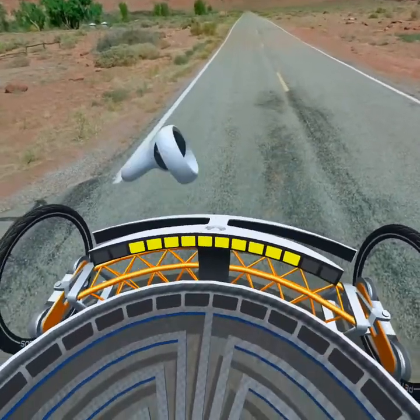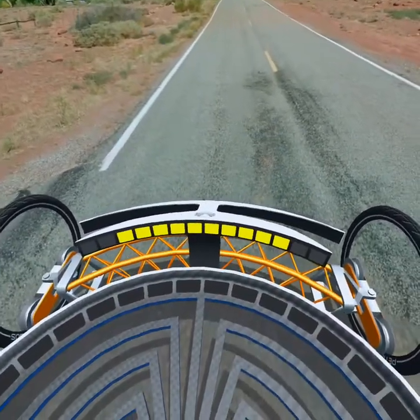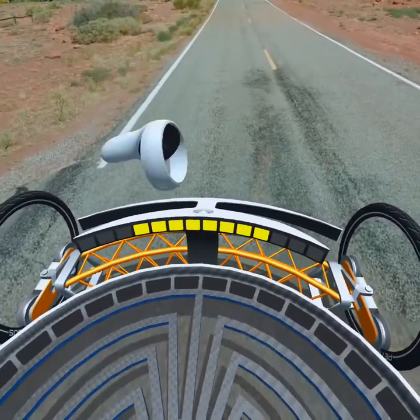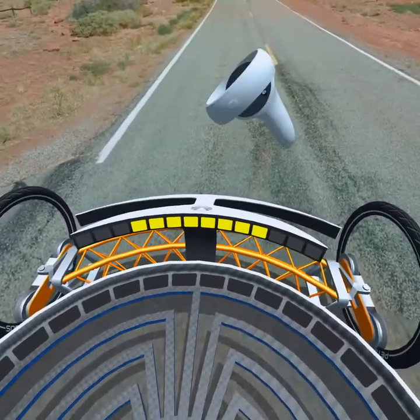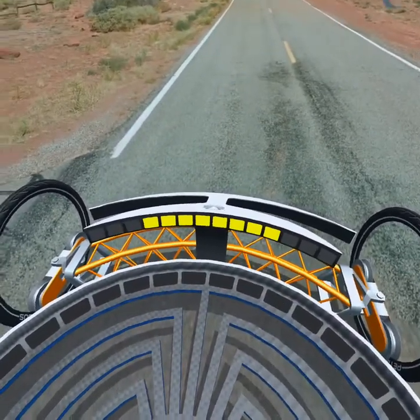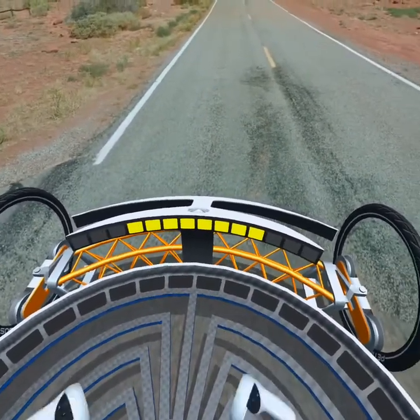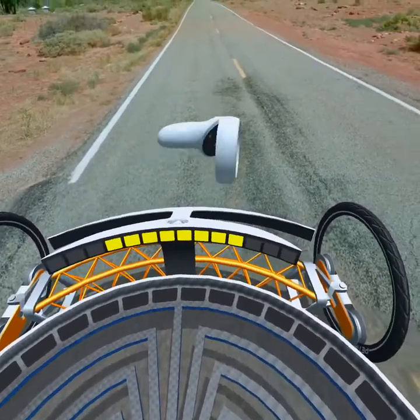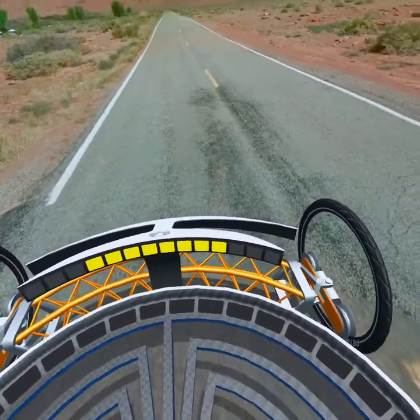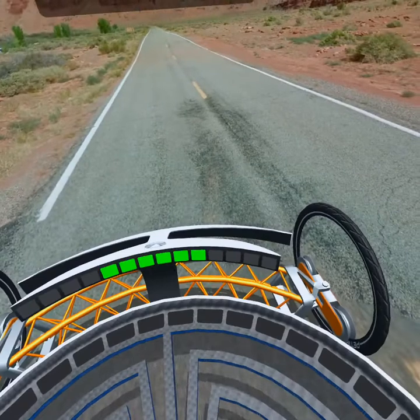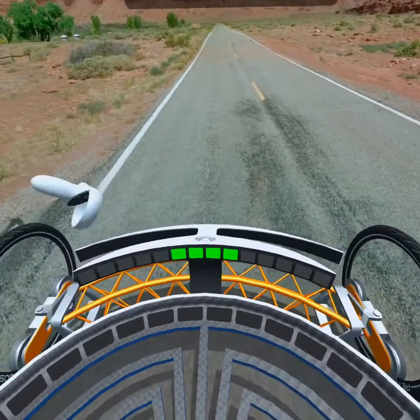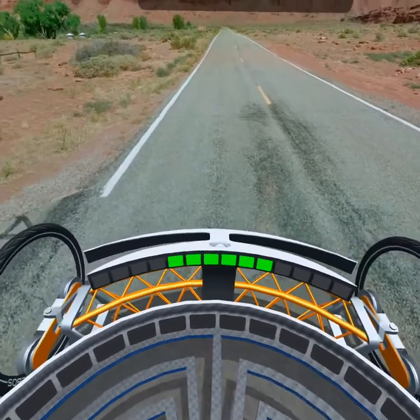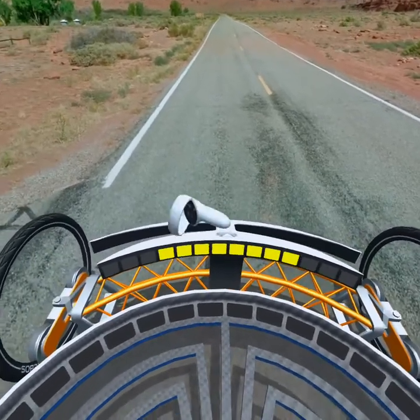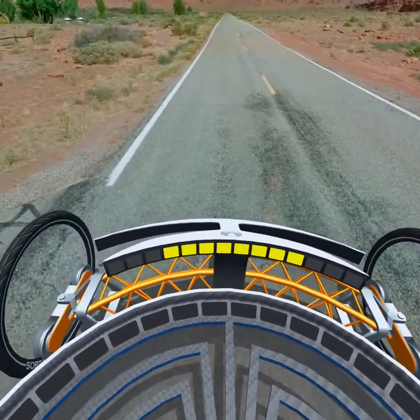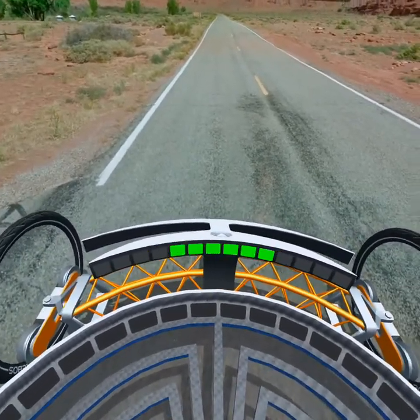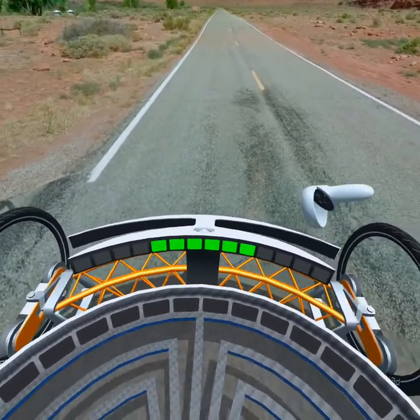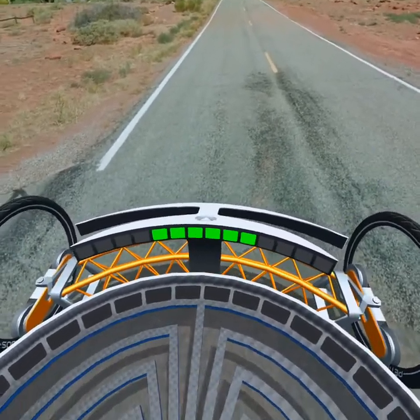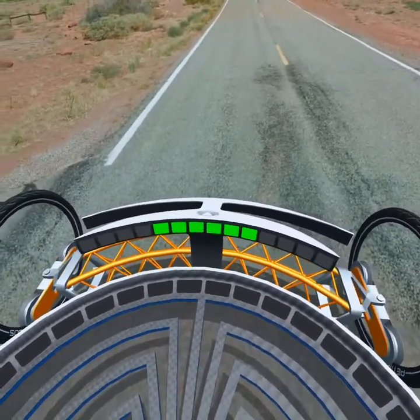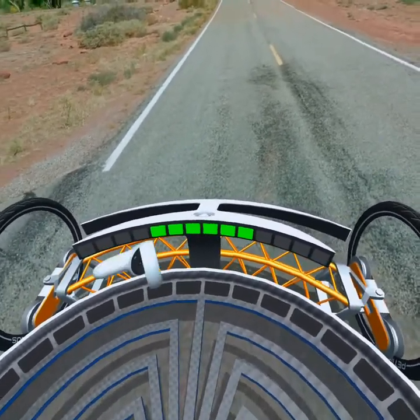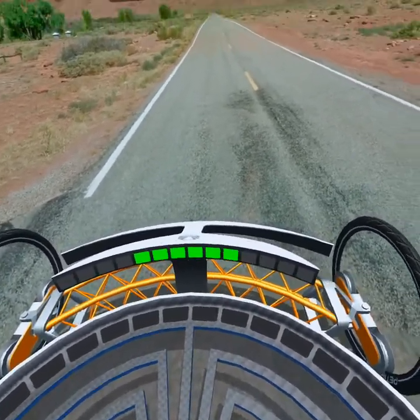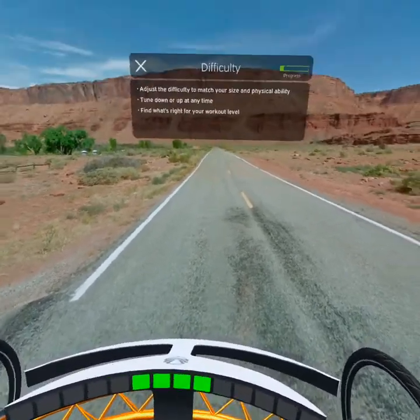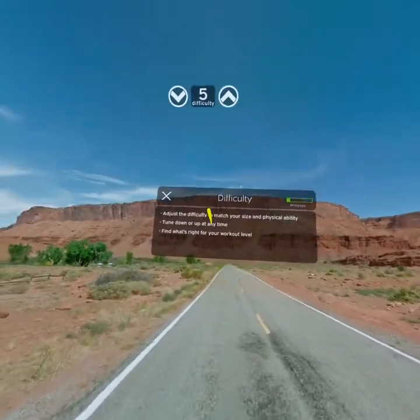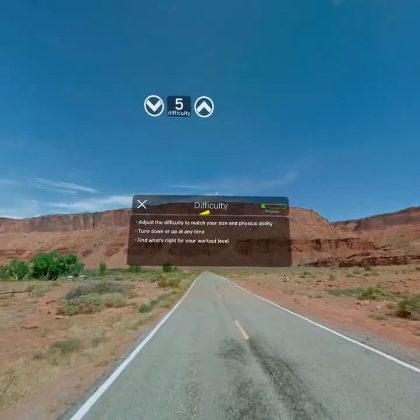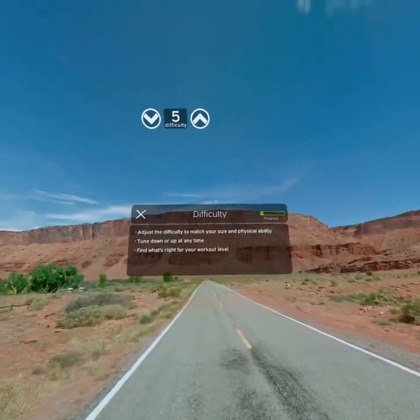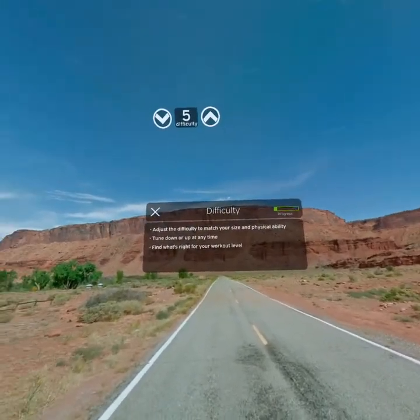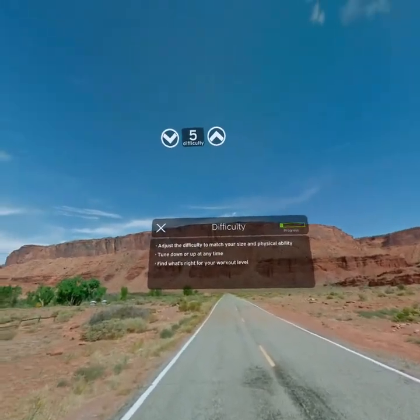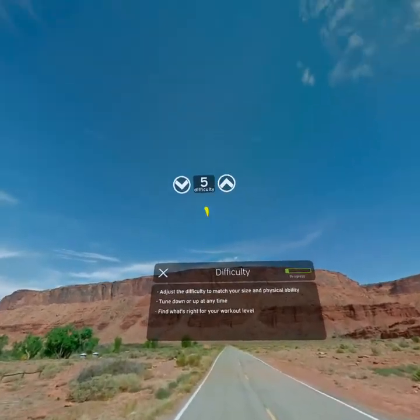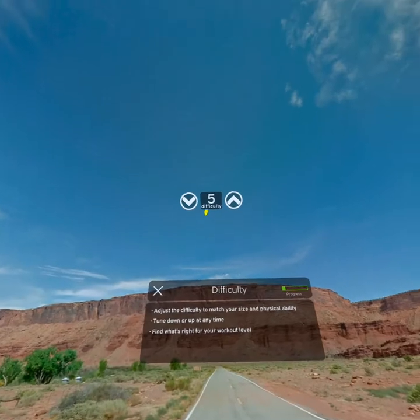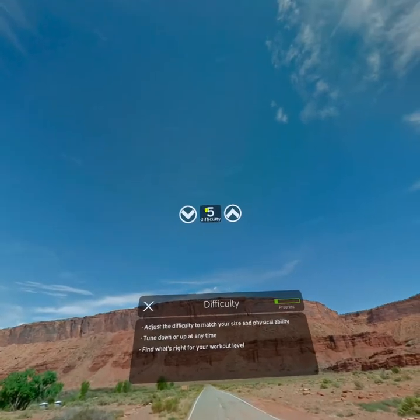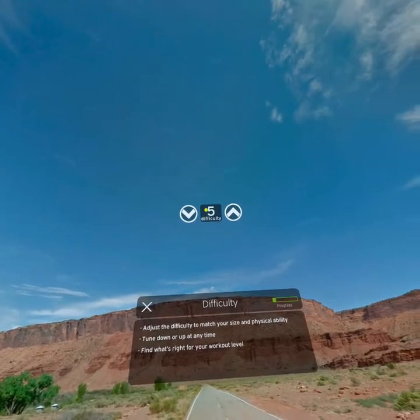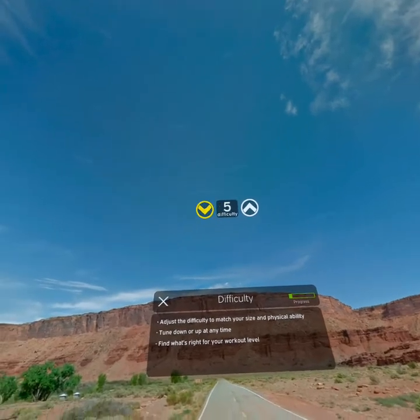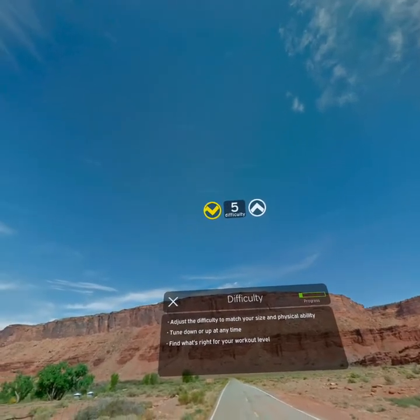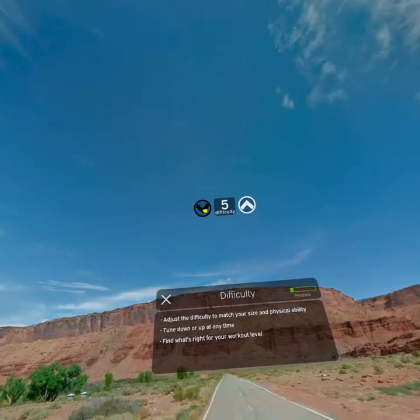You can adjust the difficulty of the power meter to match your size and physical ability. Look up at the difficulty buttons and tune them up or down until you feel it matches your workout level.